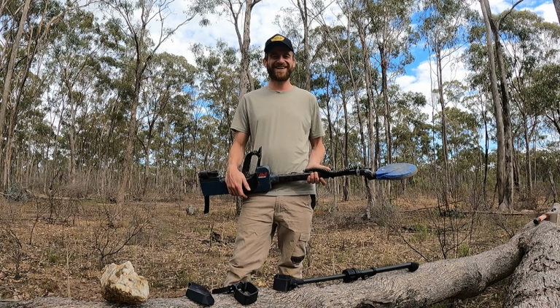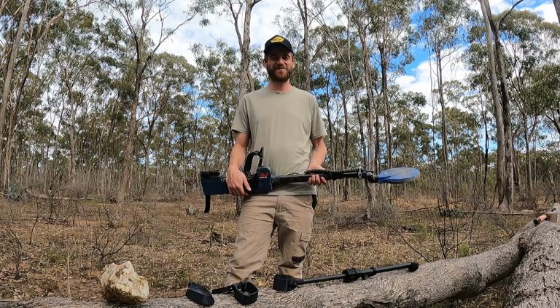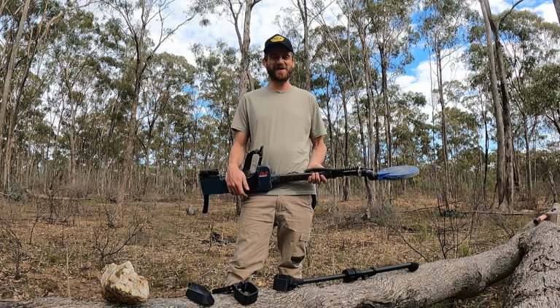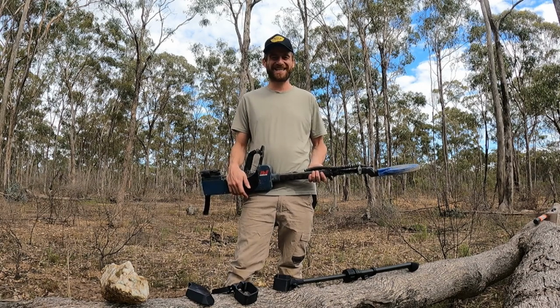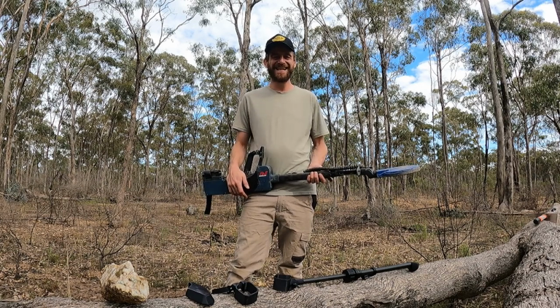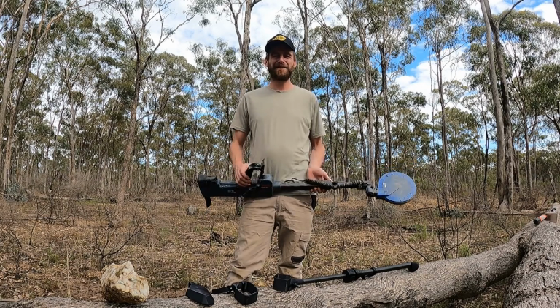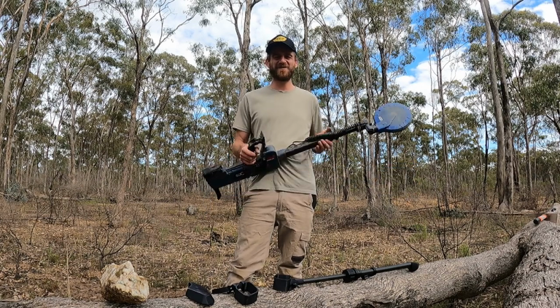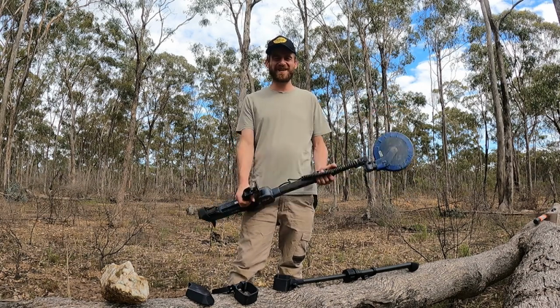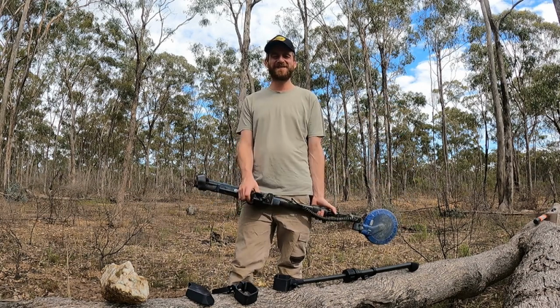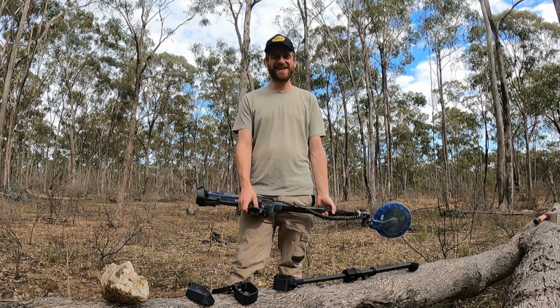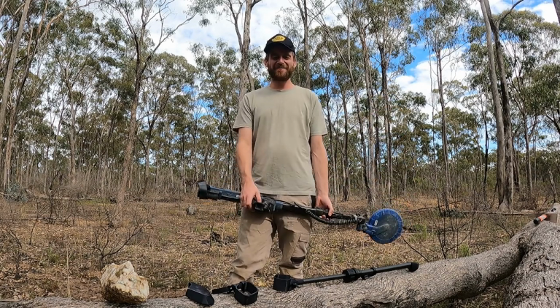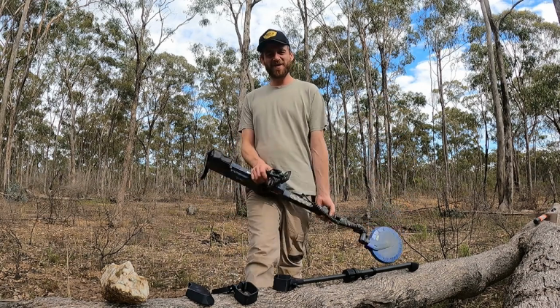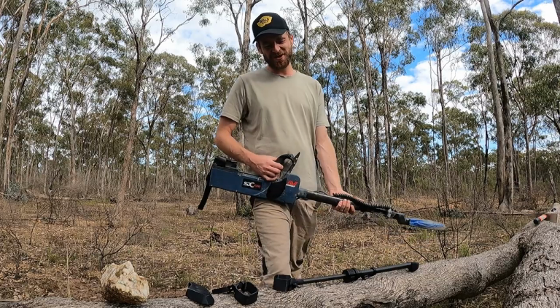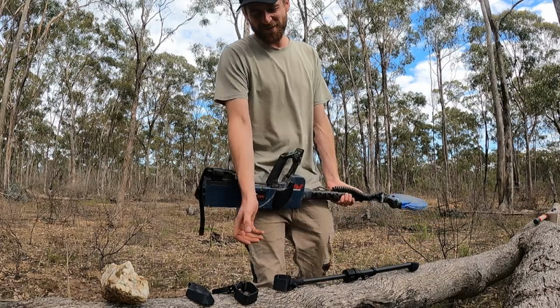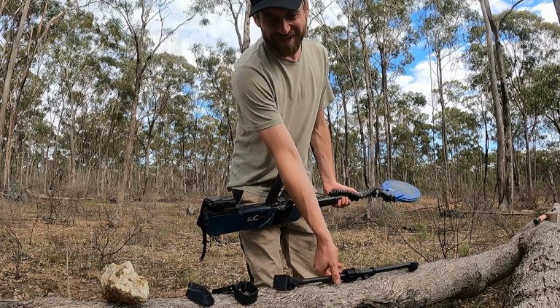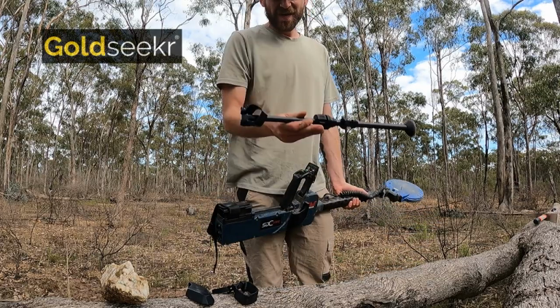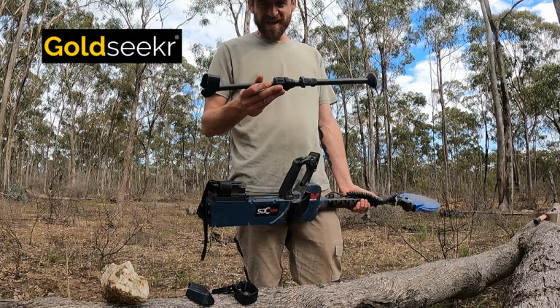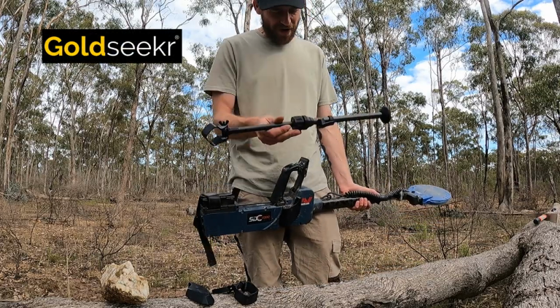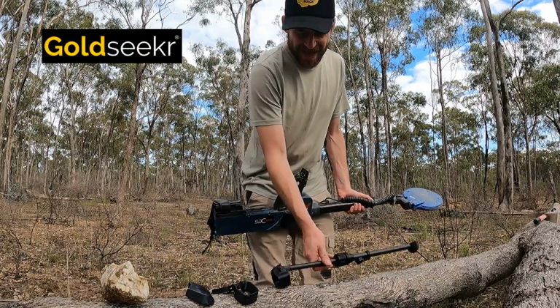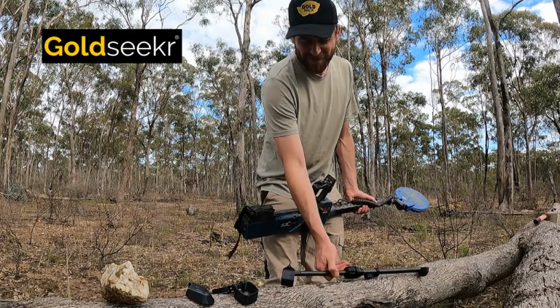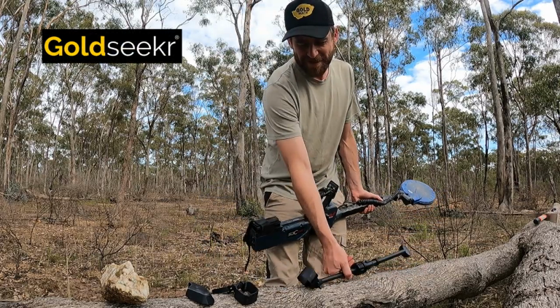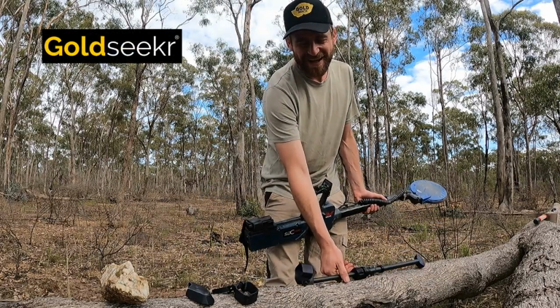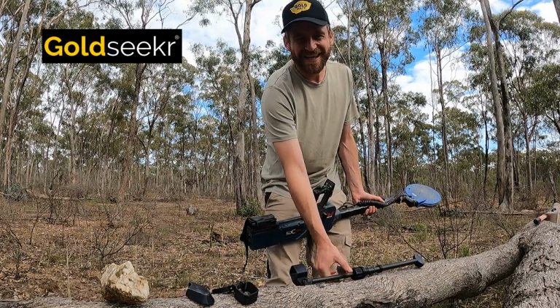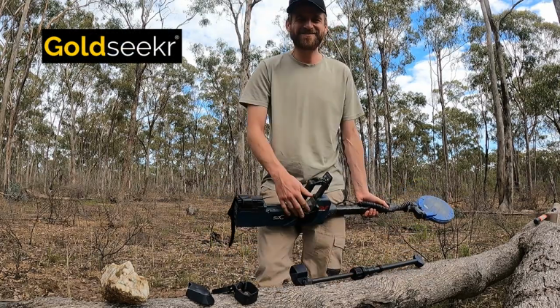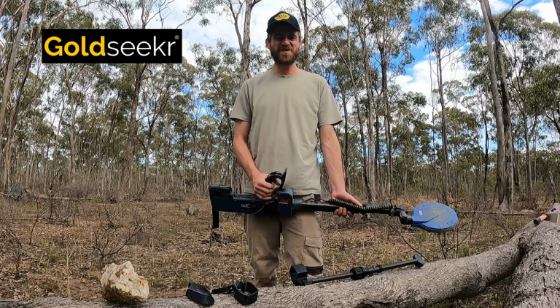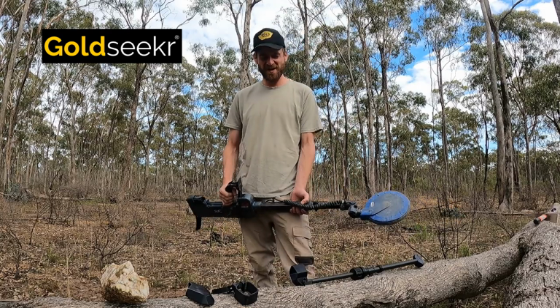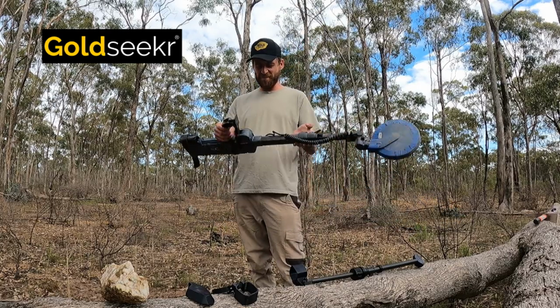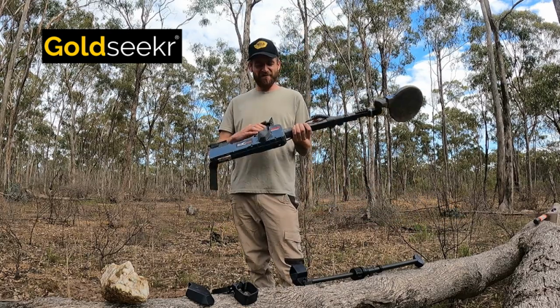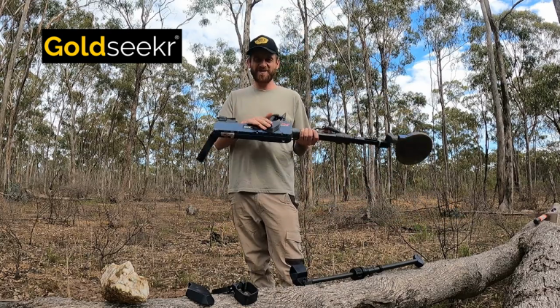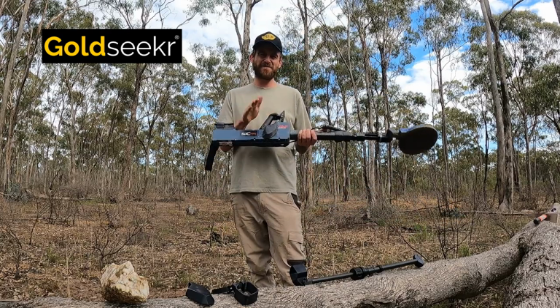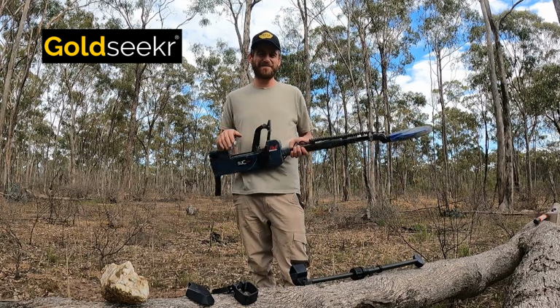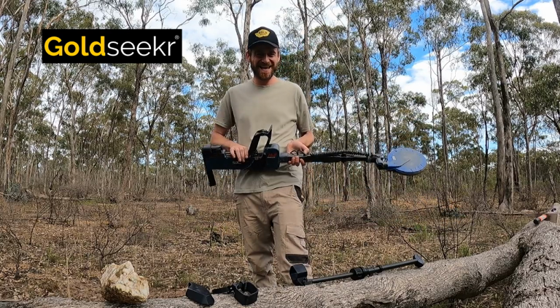Hi guys, welcome to GoldMac. Today I'm going to be doing something a little bit different. I'm going to go through and show you a few of these Goldseeker products and really demonstrate the strength and durability of them. I've been using them for months and months now.